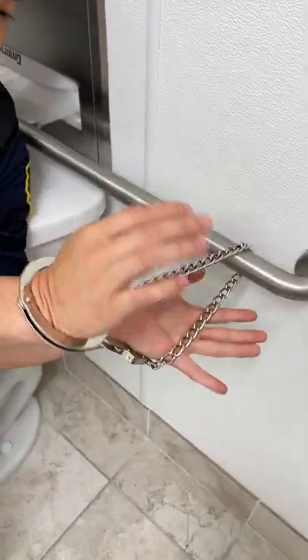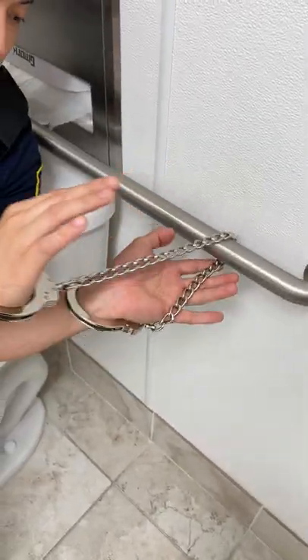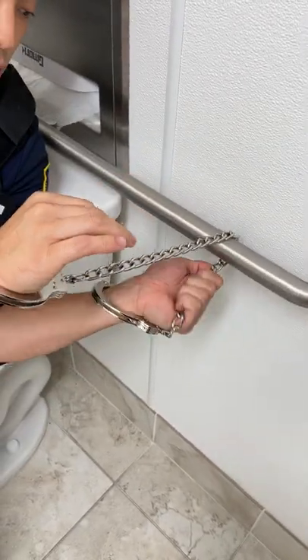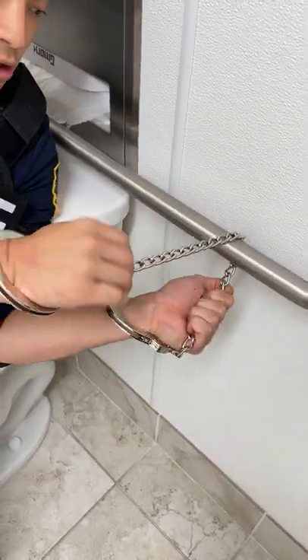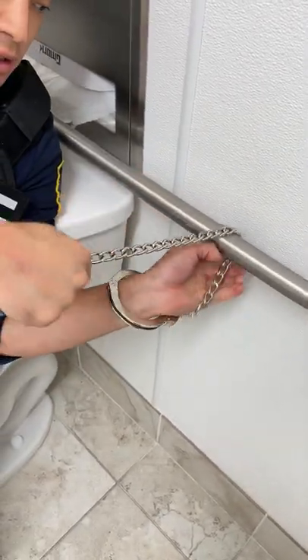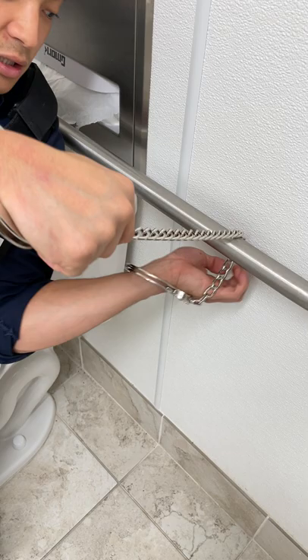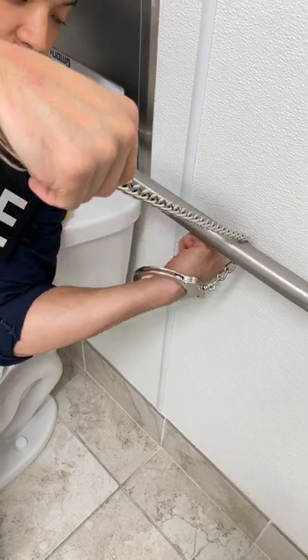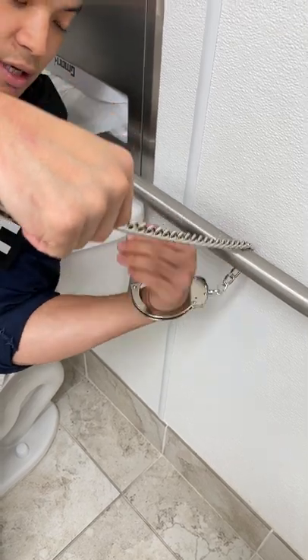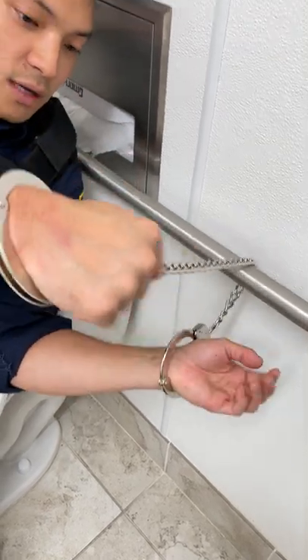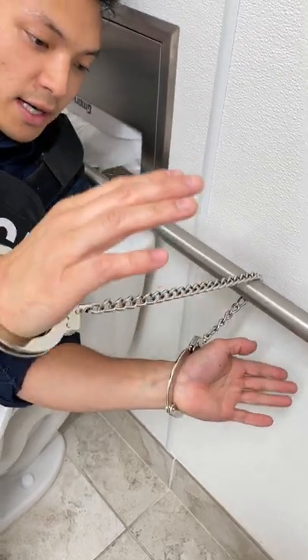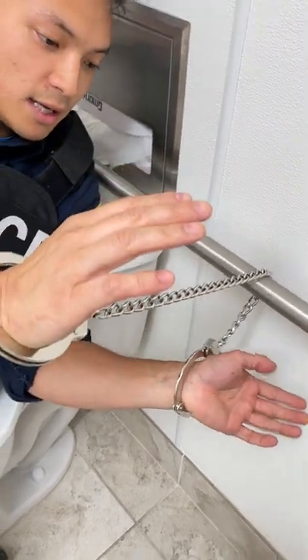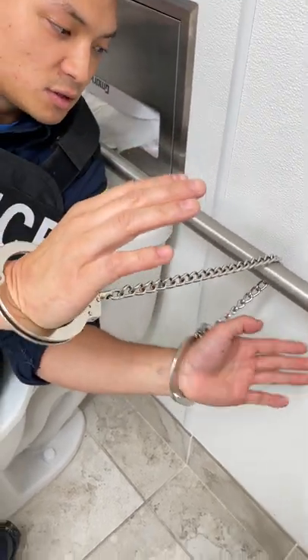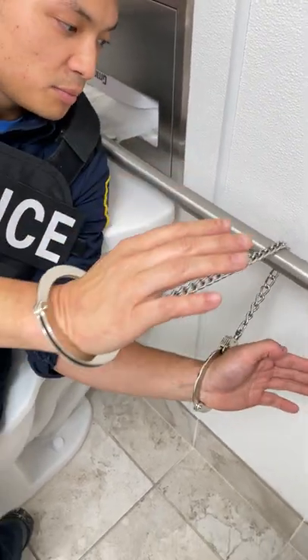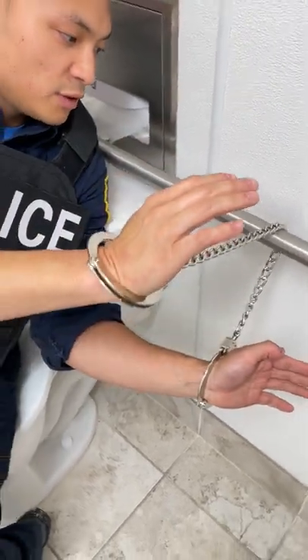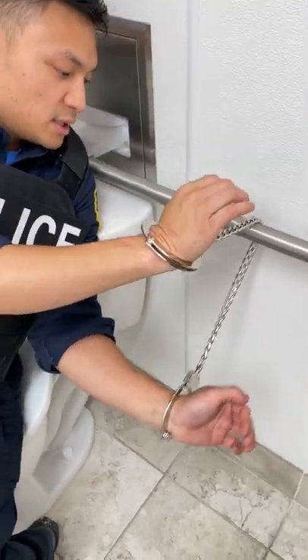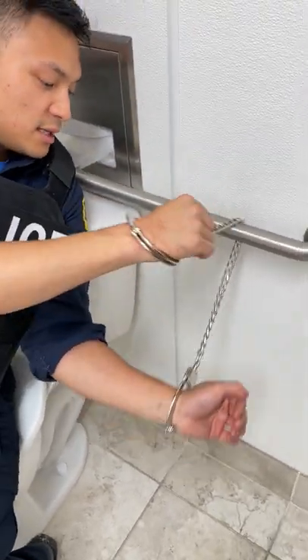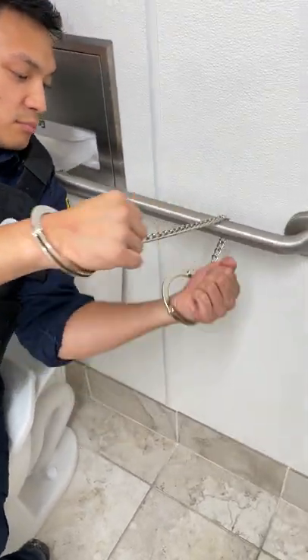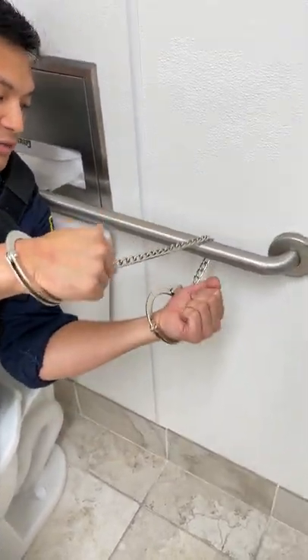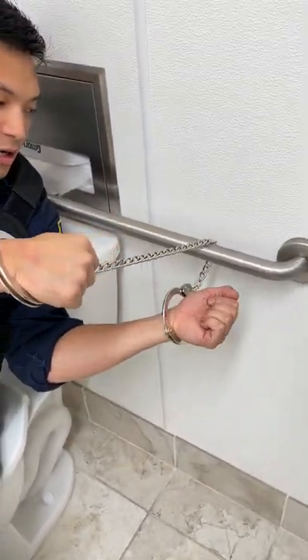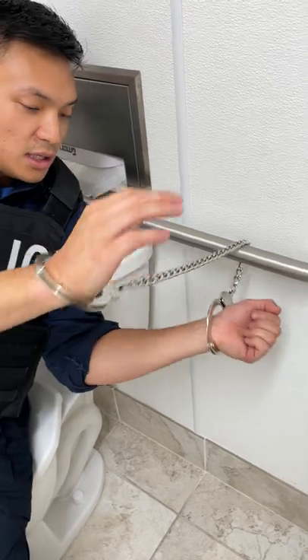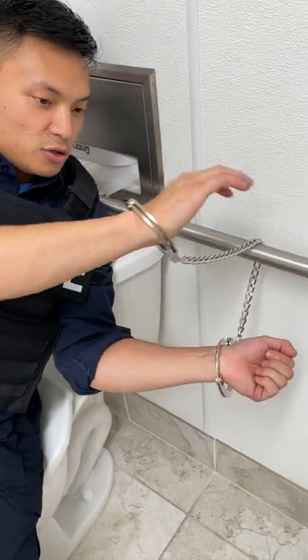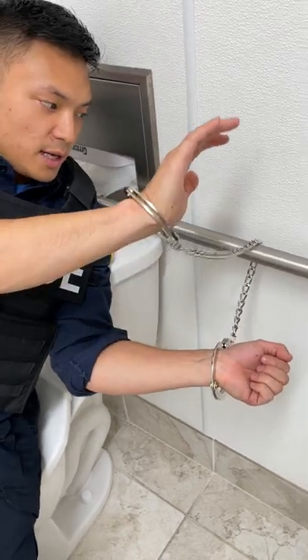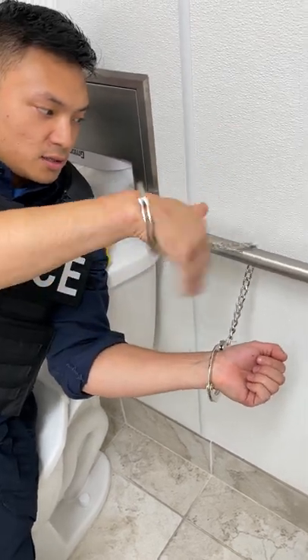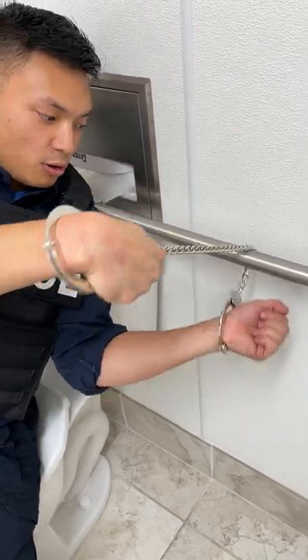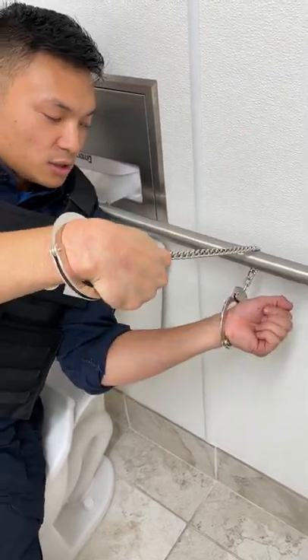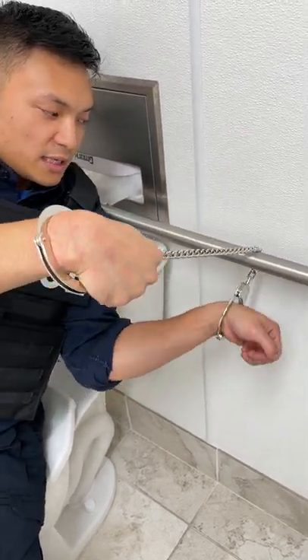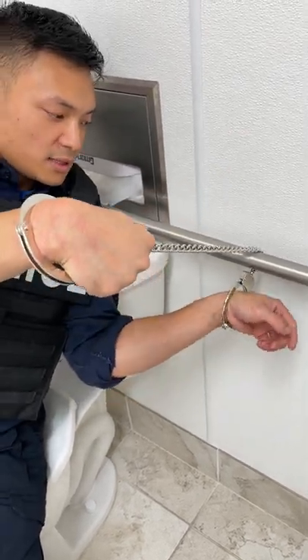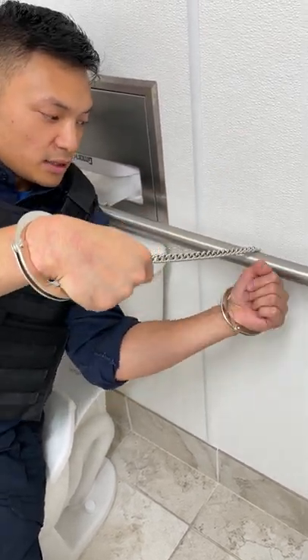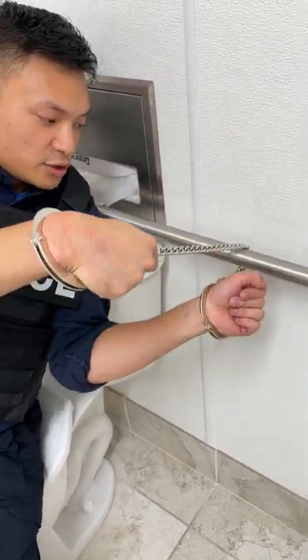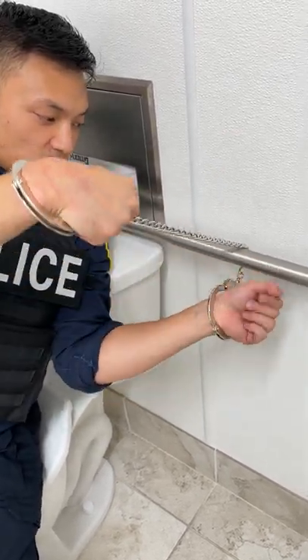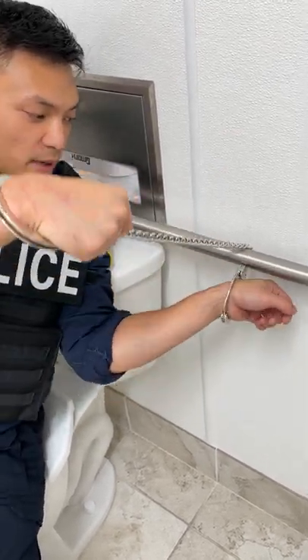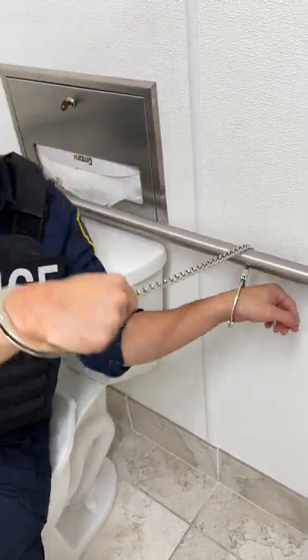What you want to do is focus on getting one hand out. I'm going to focus on getting my left hand out. I'm going to use my right hand to pull and give myself the leverage to actually pull my hand out.